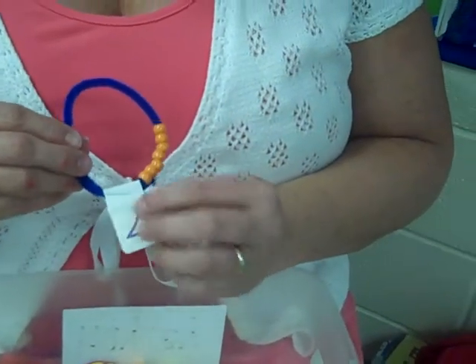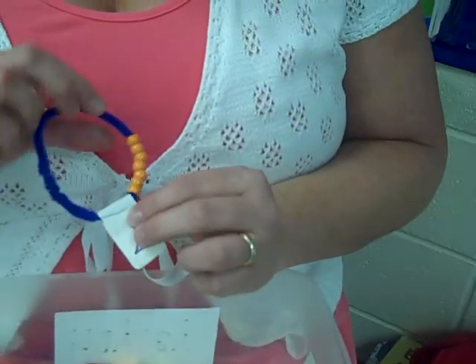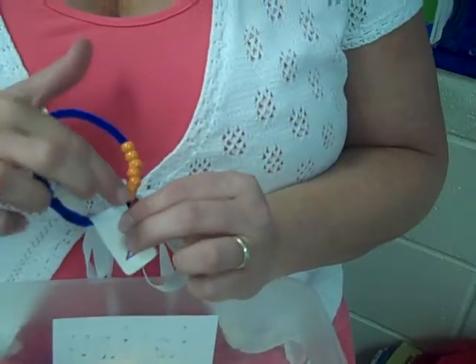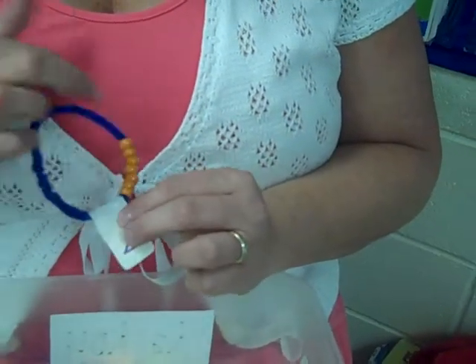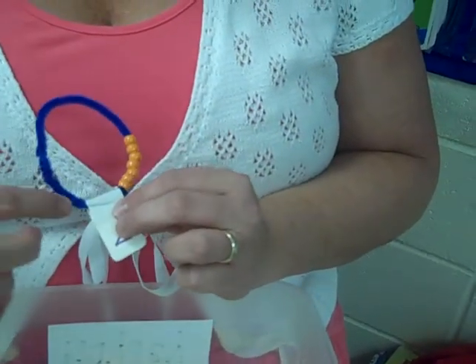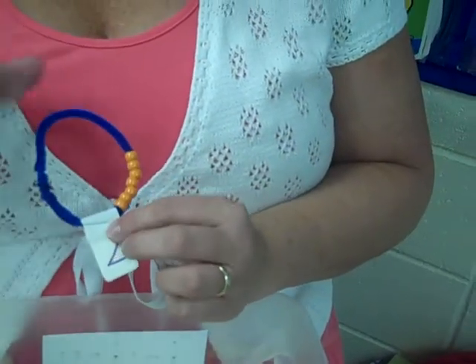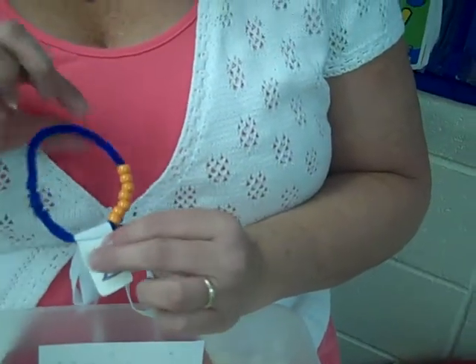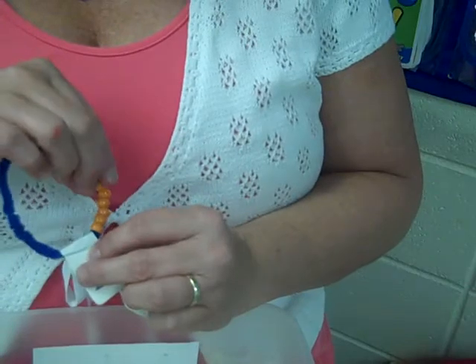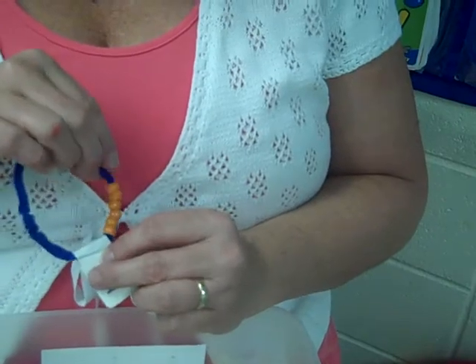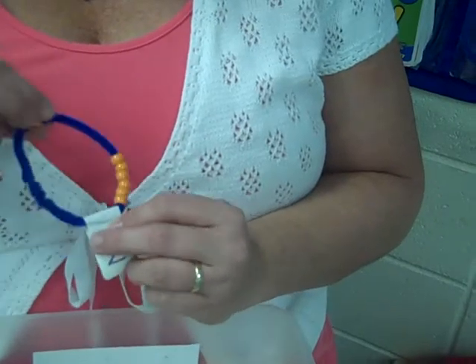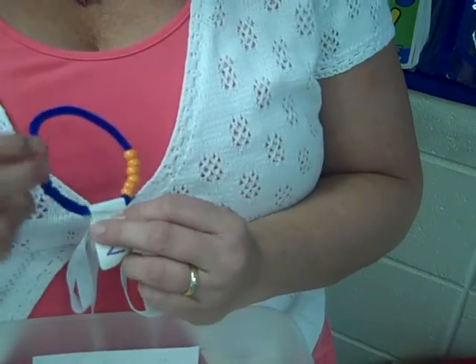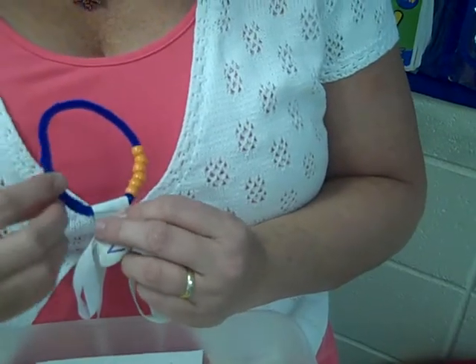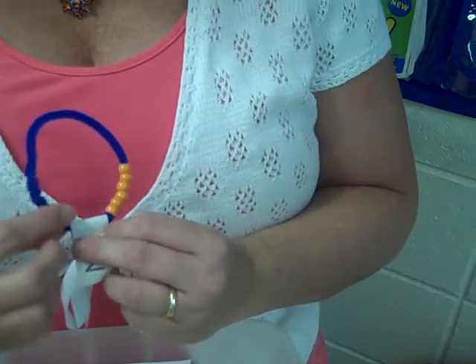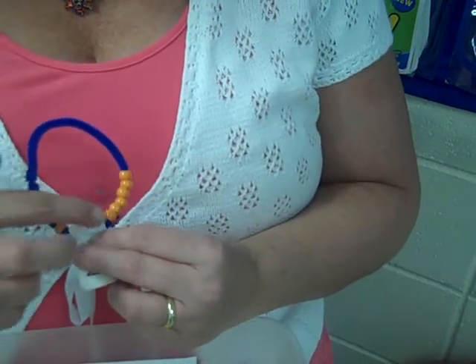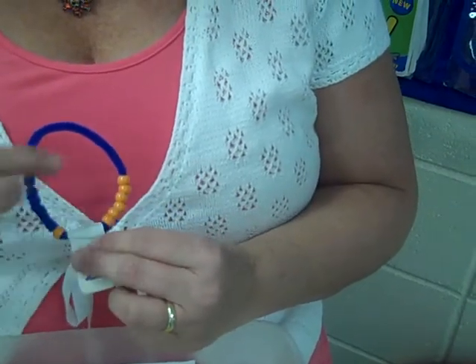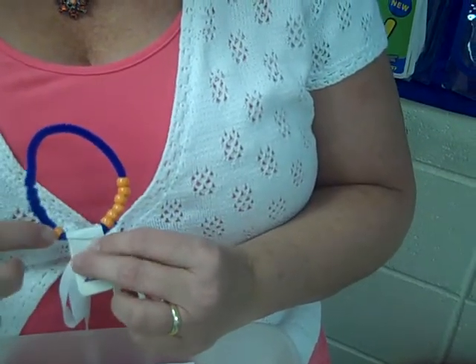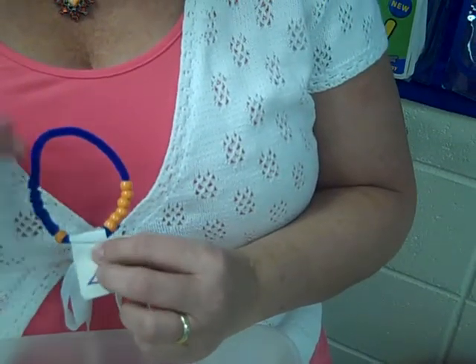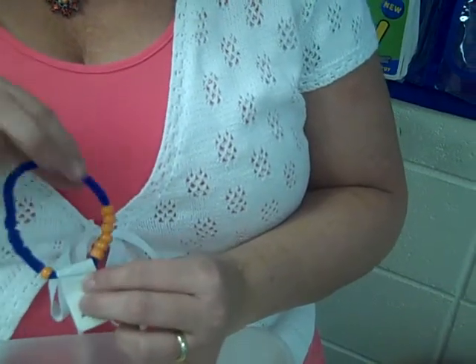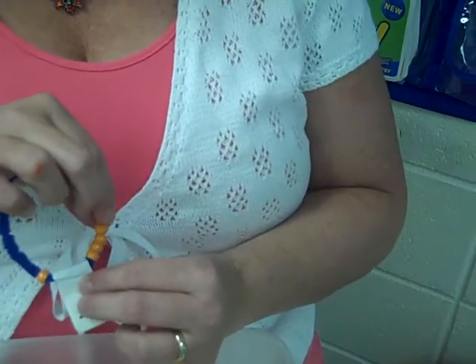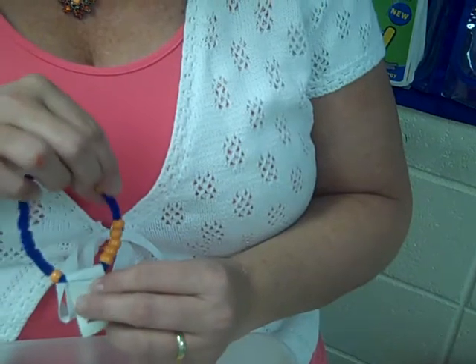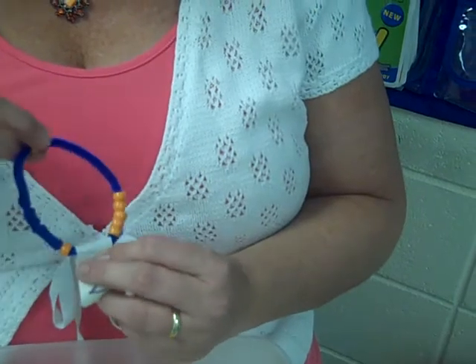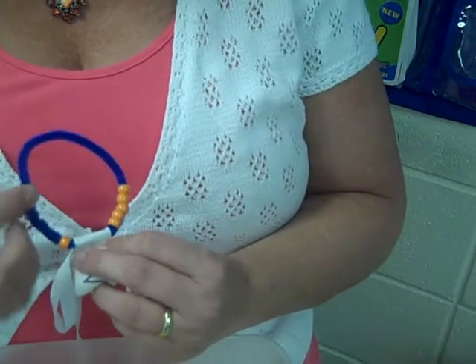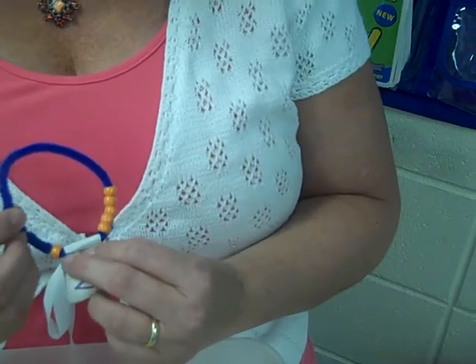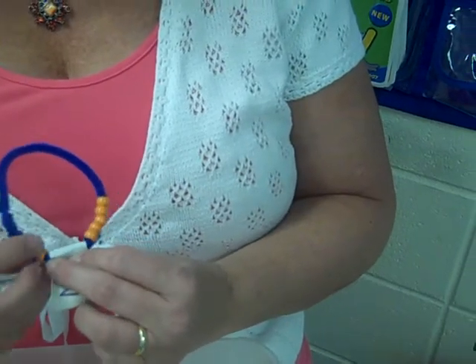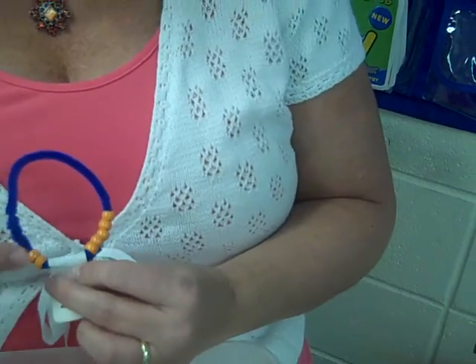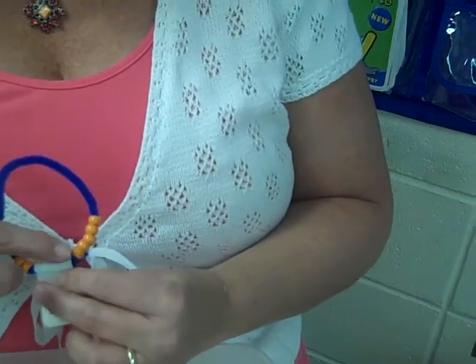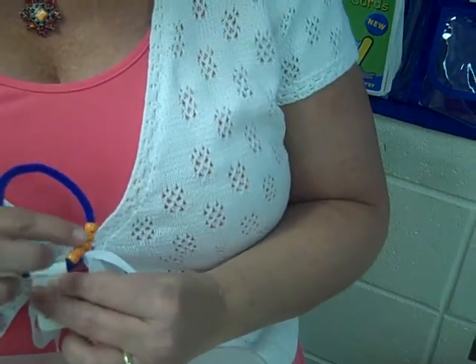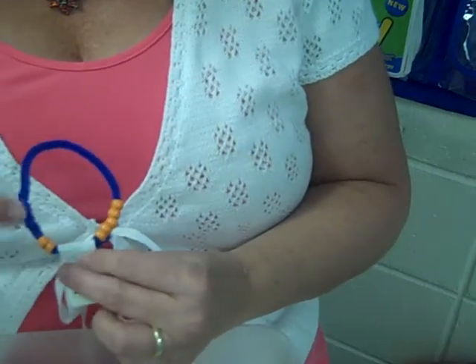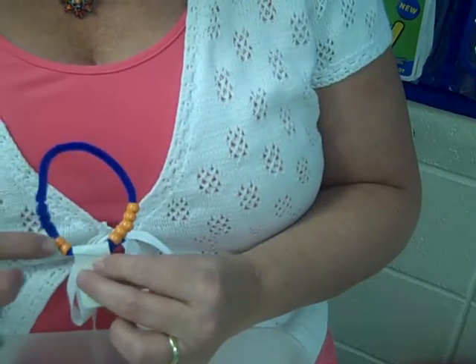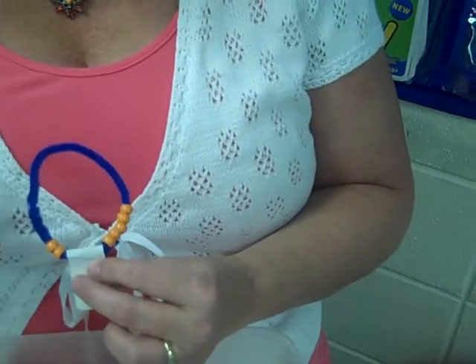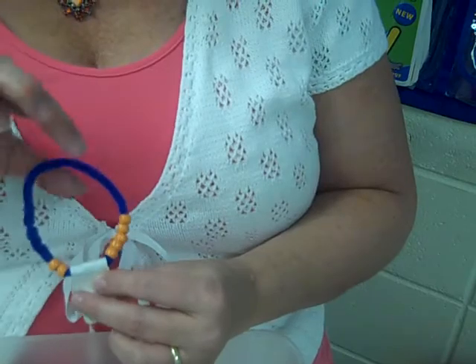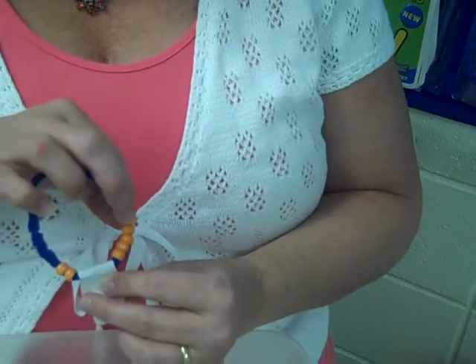We would say seven and zero is seven. You bring one bead over — six and one make seven. You bring a second bead over and you have five and two make seven.